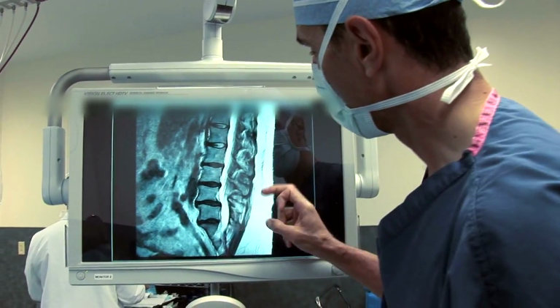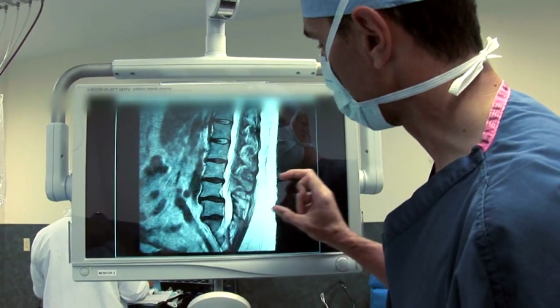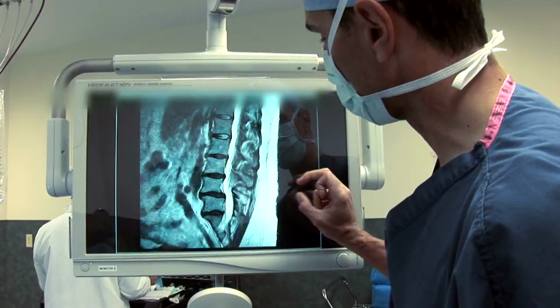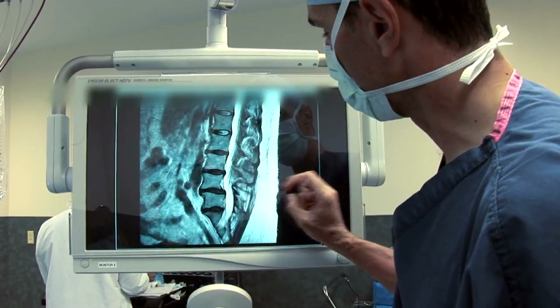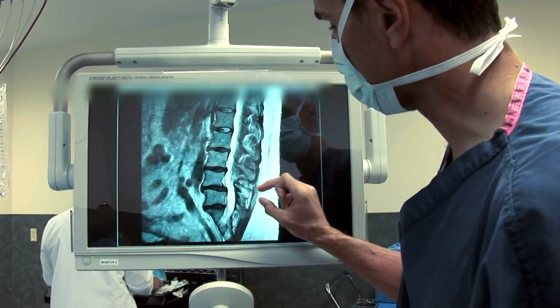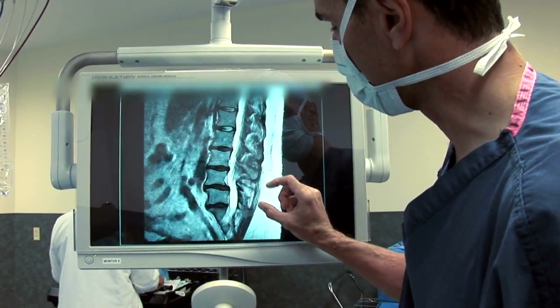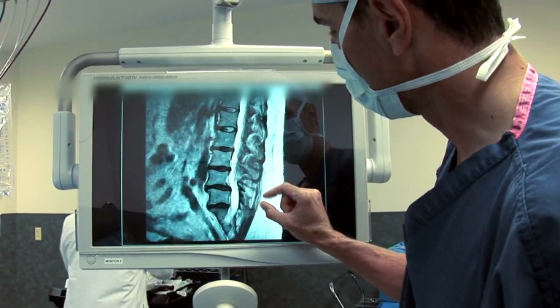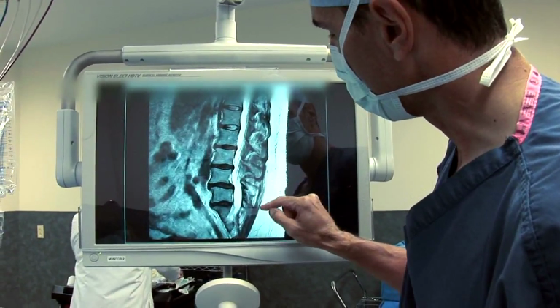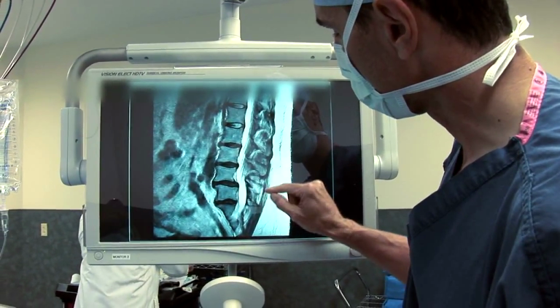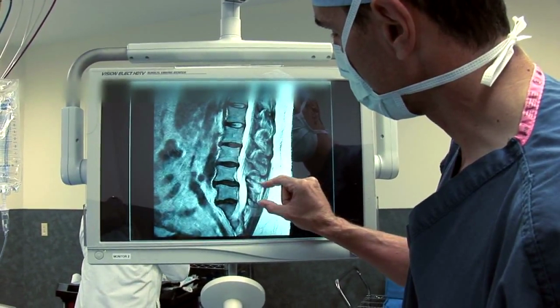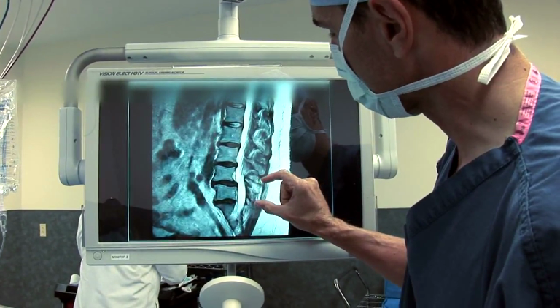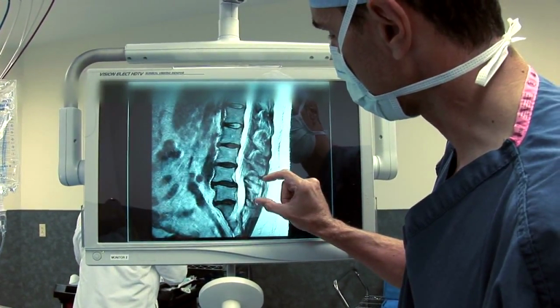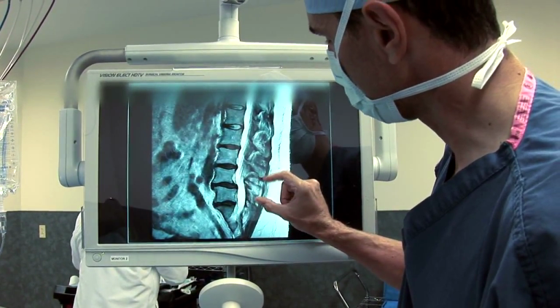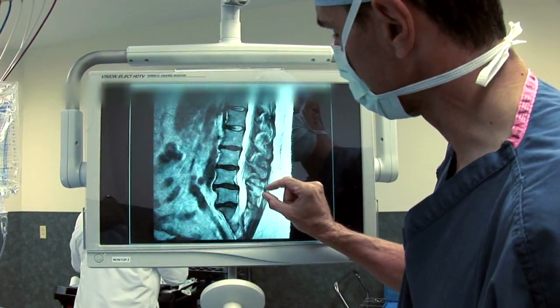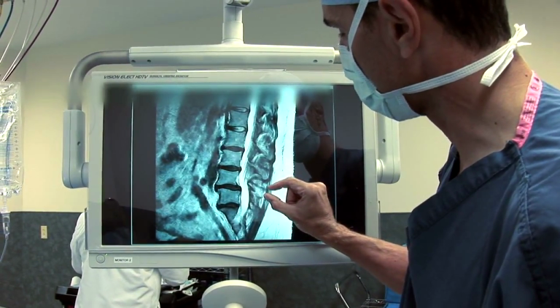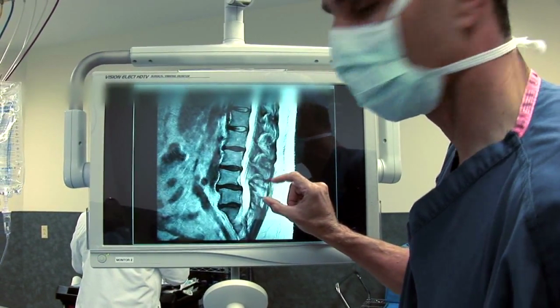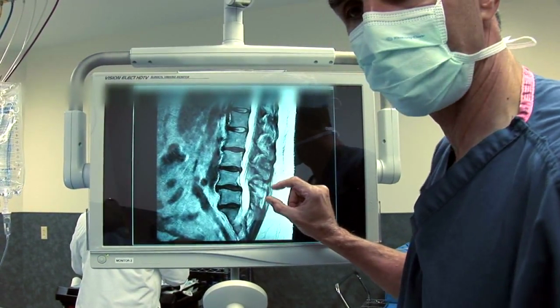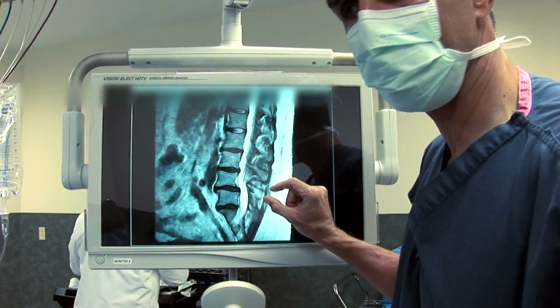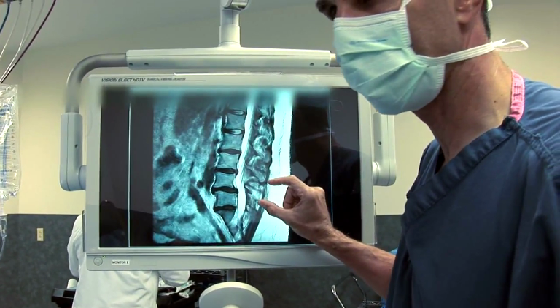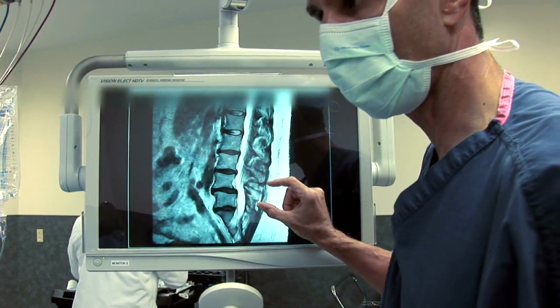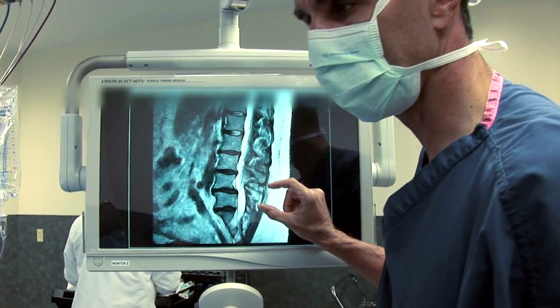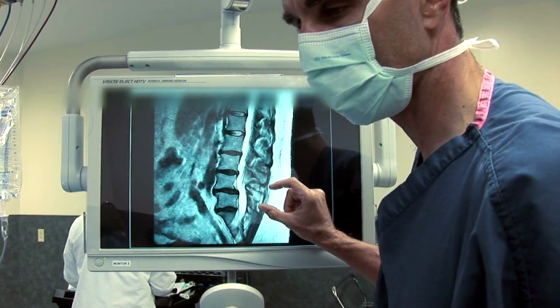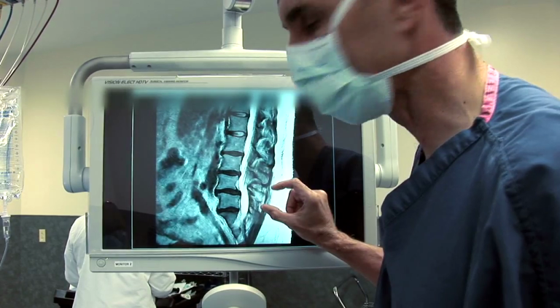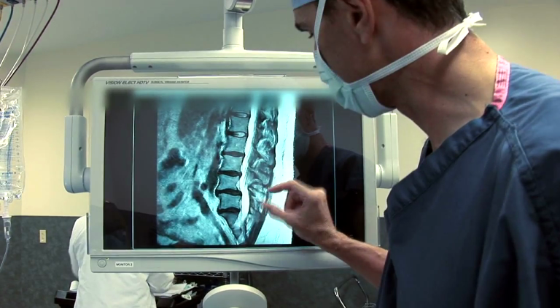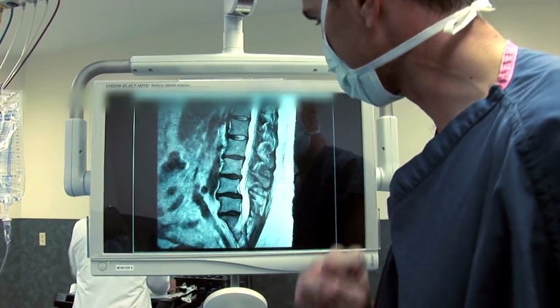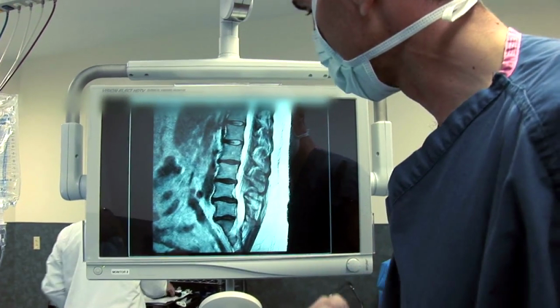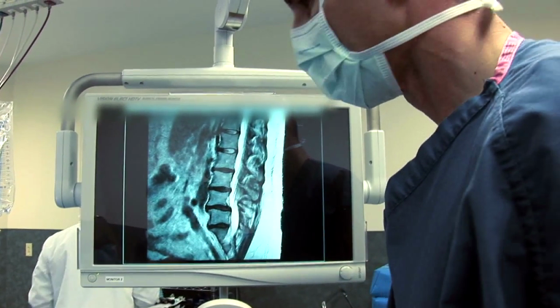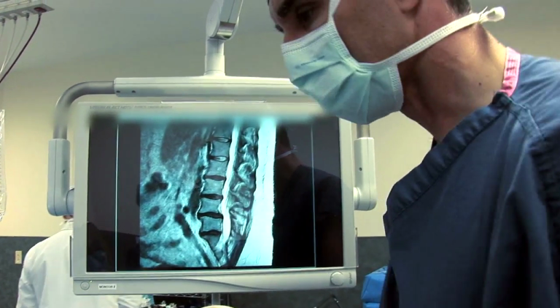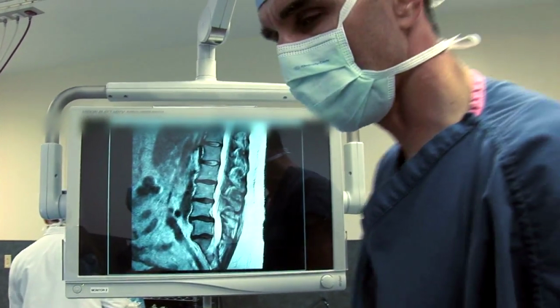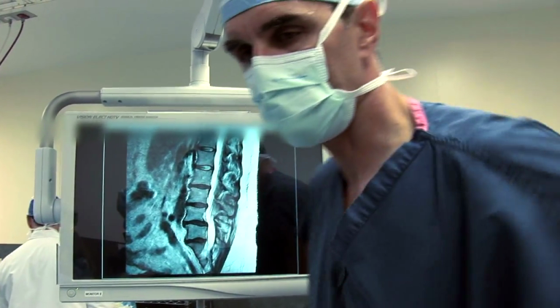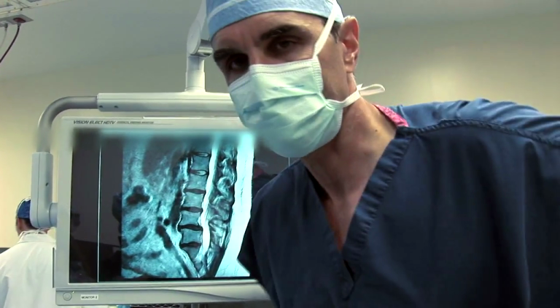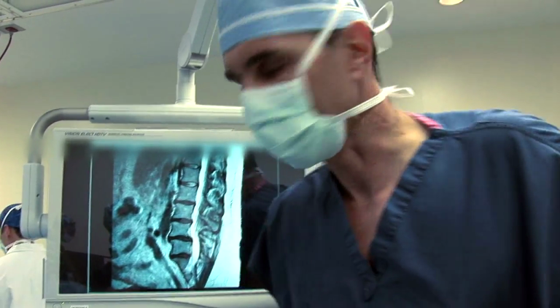Then we're going to go posteriorly and connect the spinous processes together with a tension band called an interspinous device. We'll show you how we do that today.